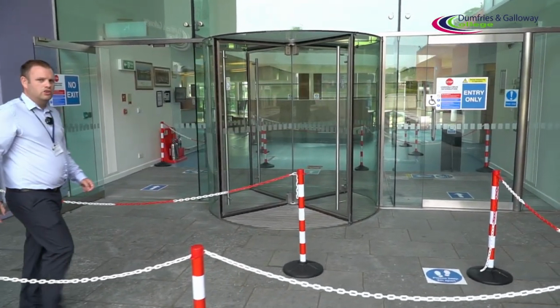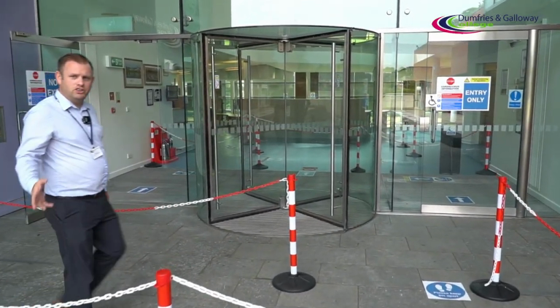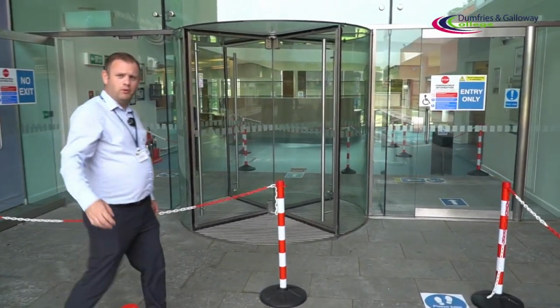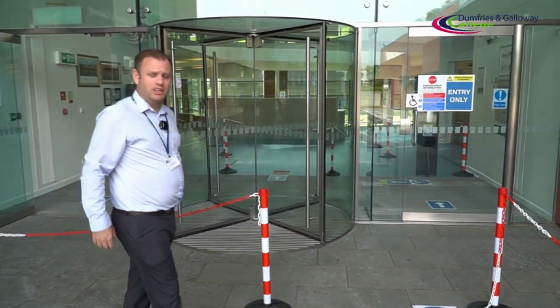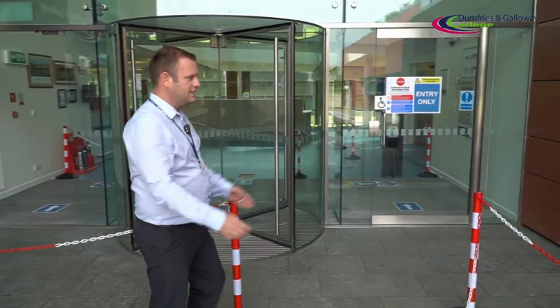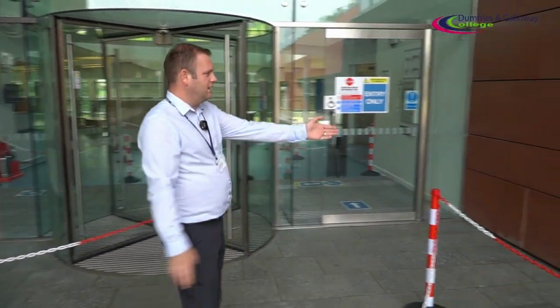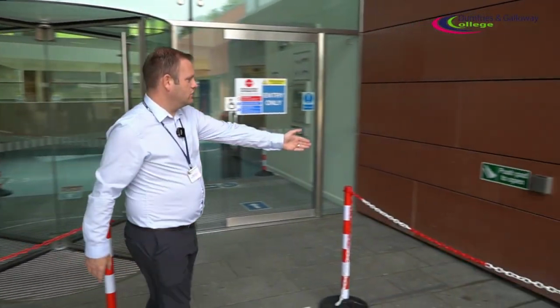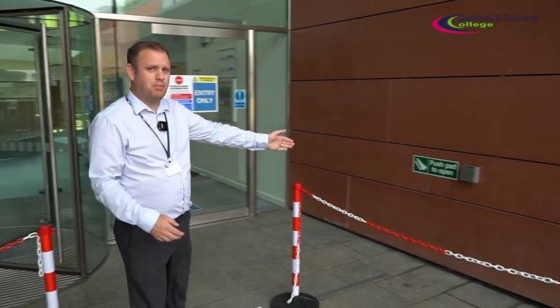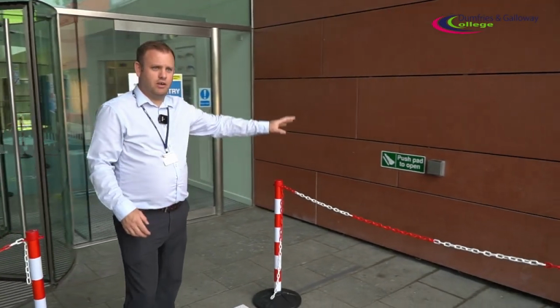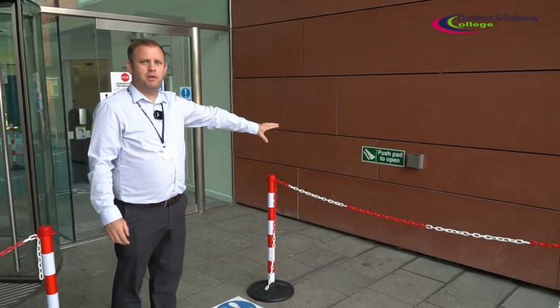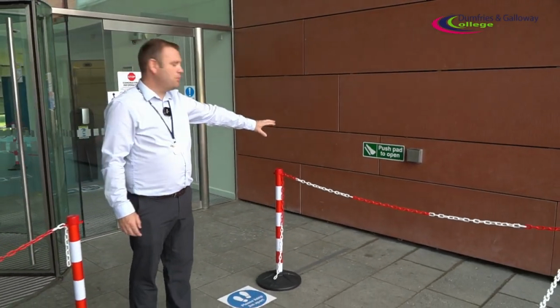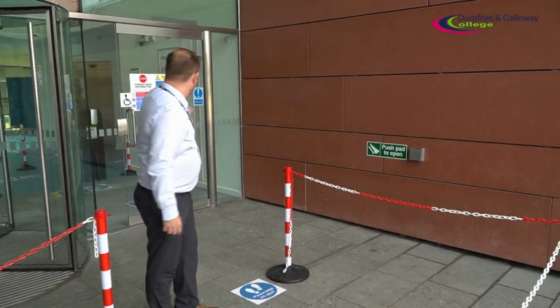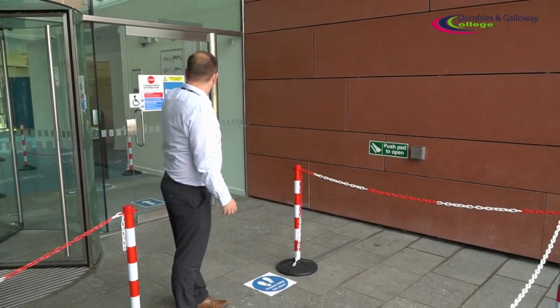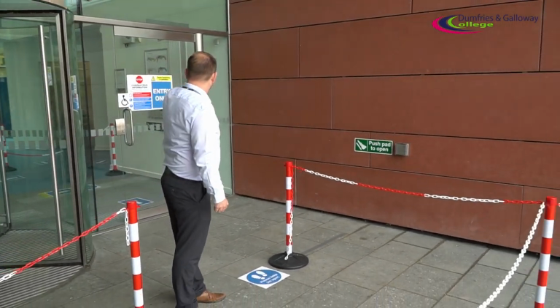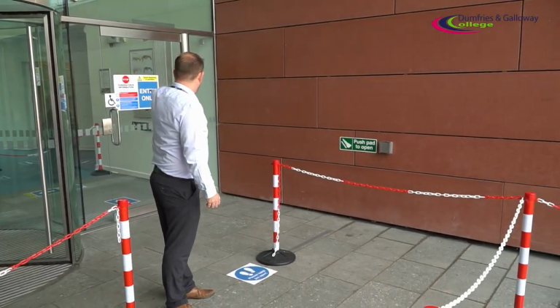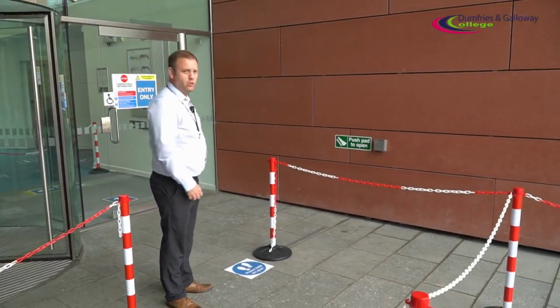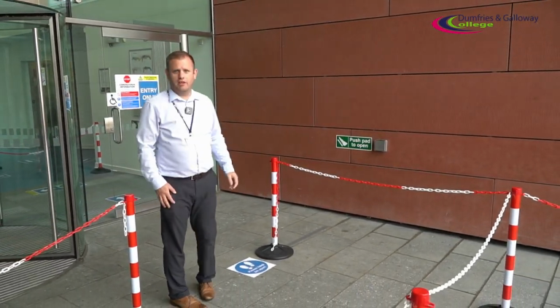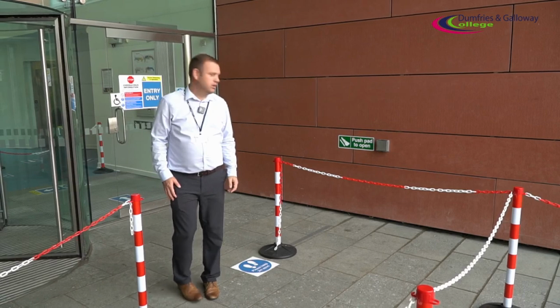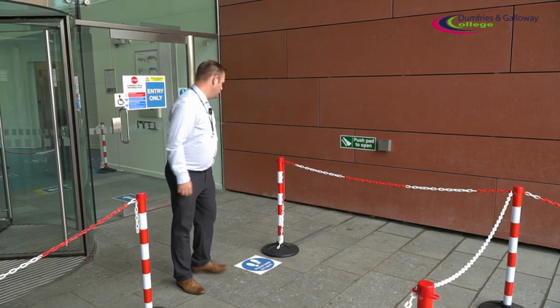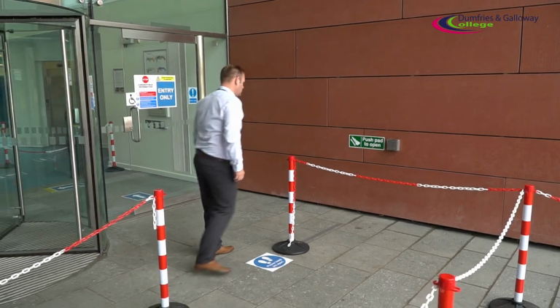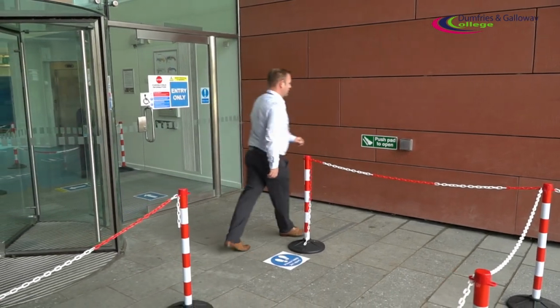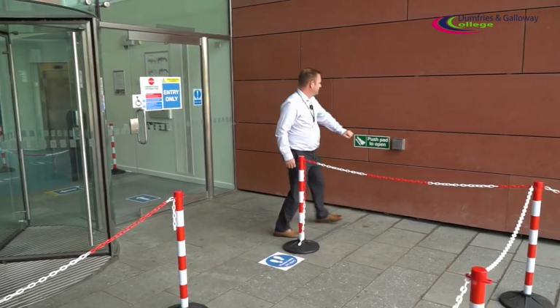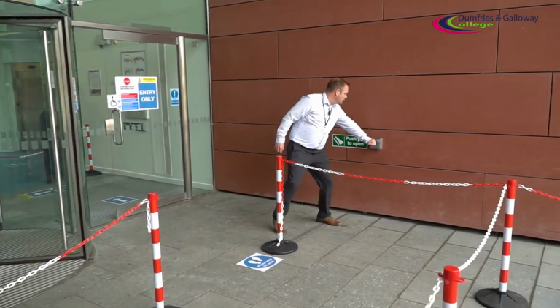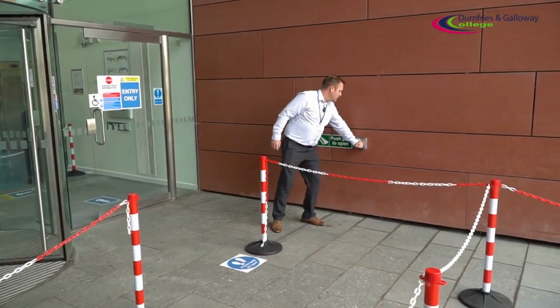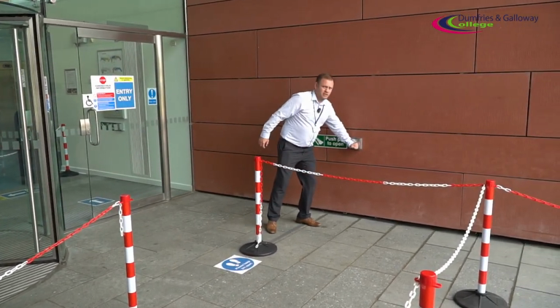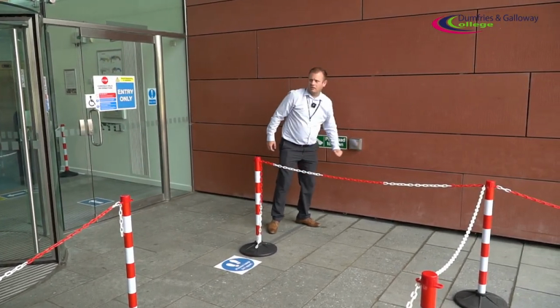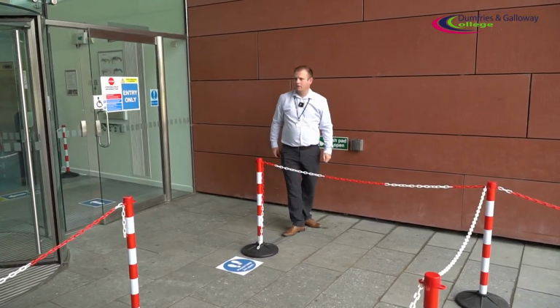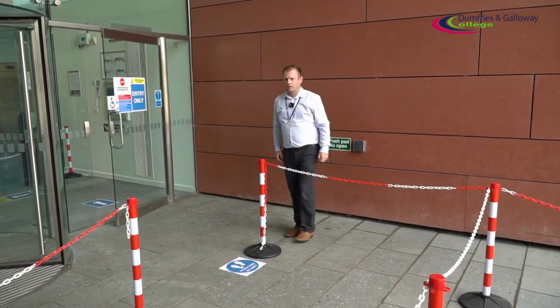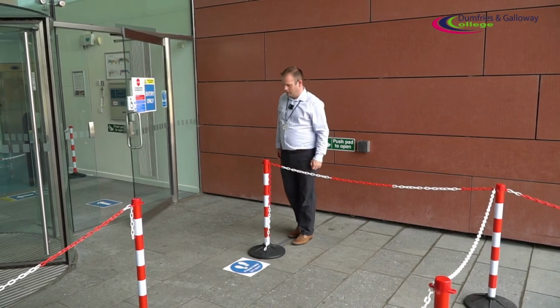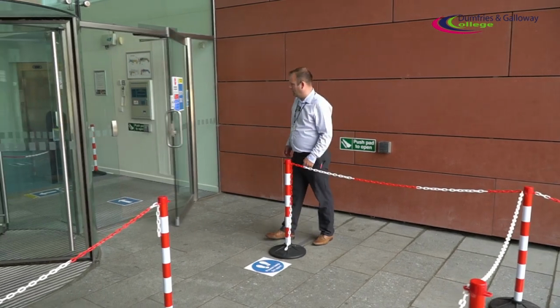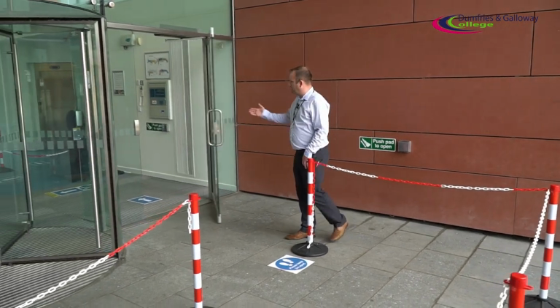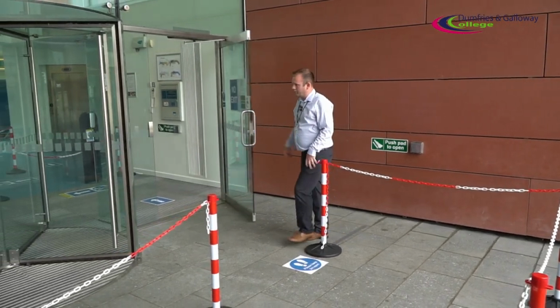As I mentioned about the wheelchair access, there's a press pad there and when you press that pad it'll open the door and you'll go straight in through, then make your way through.